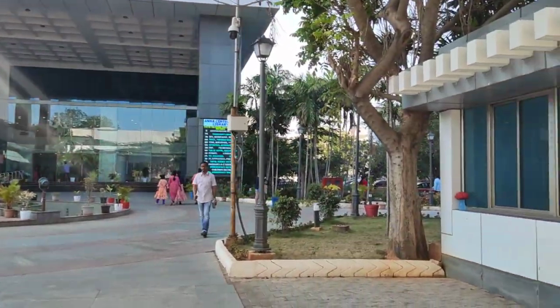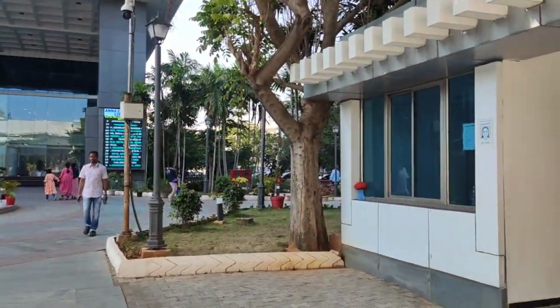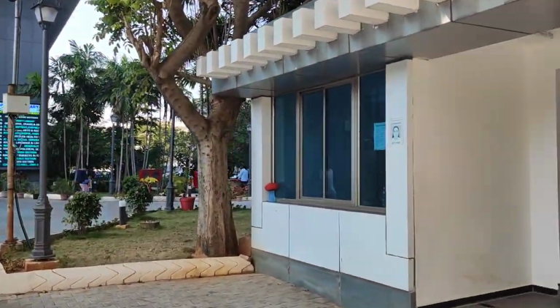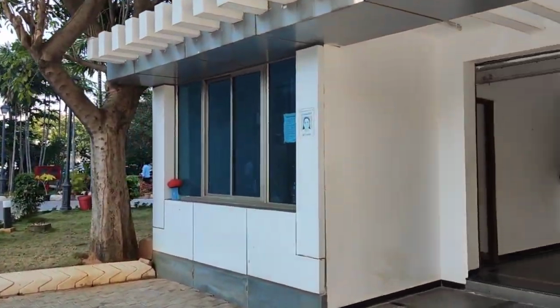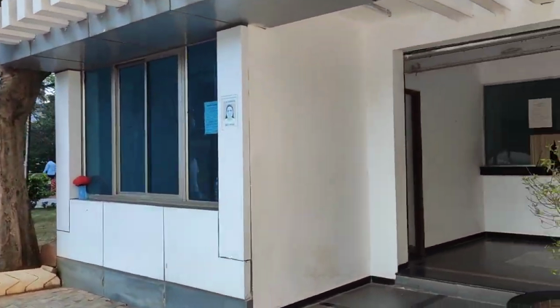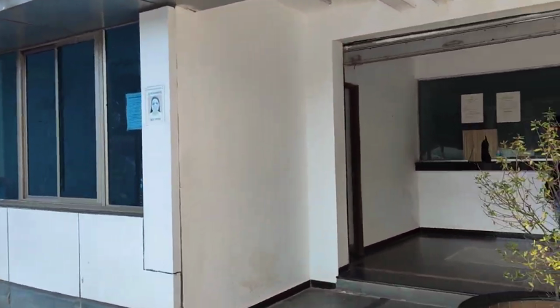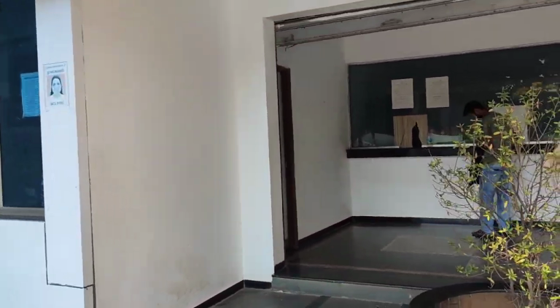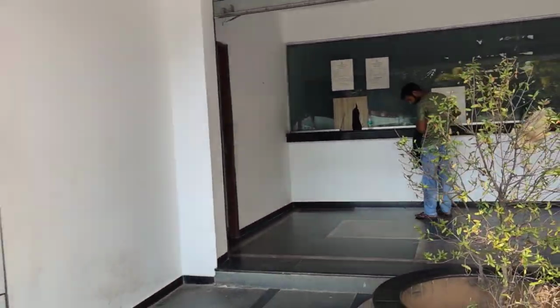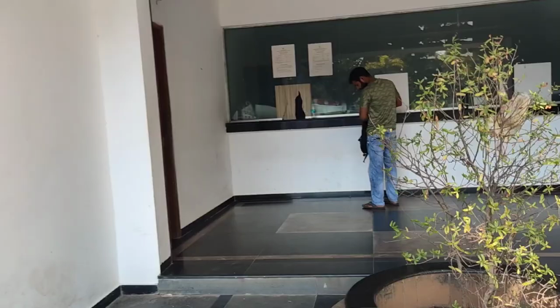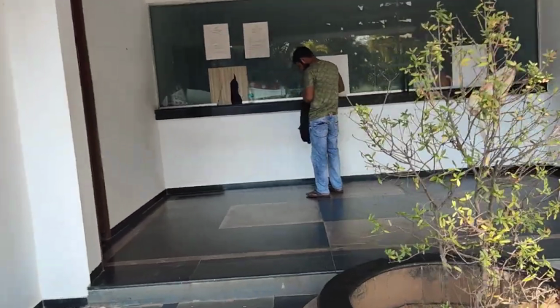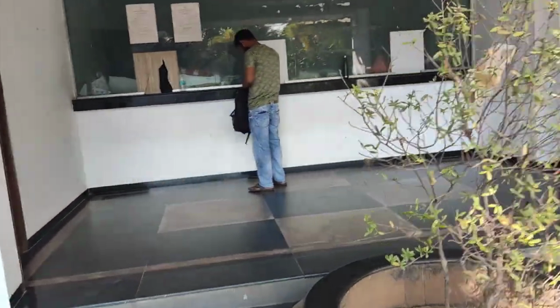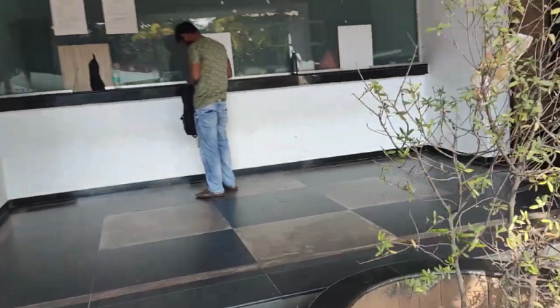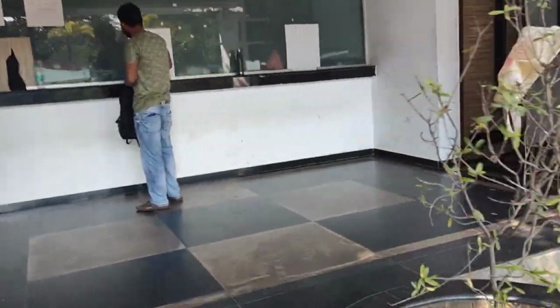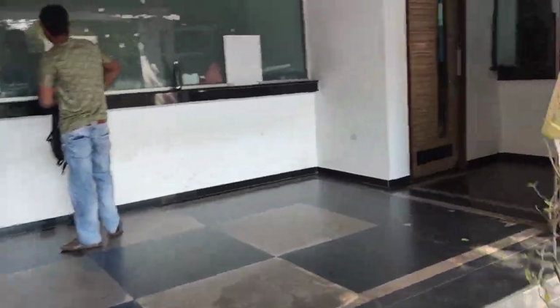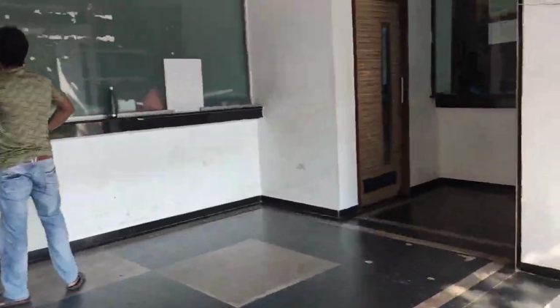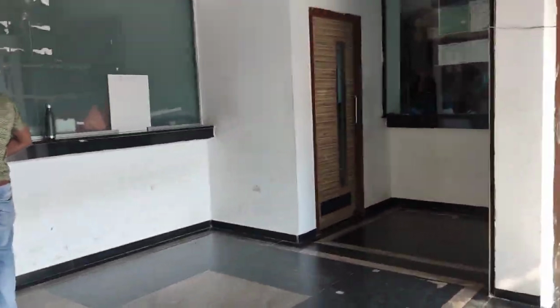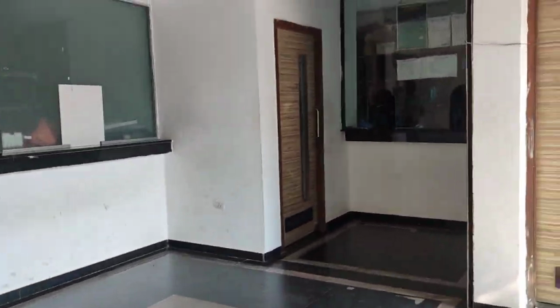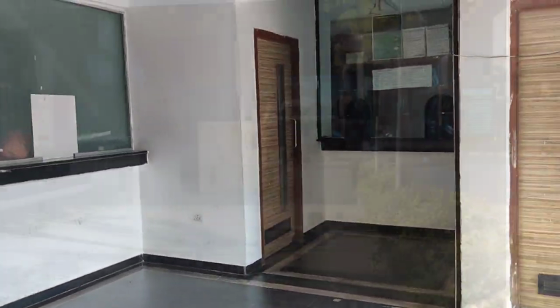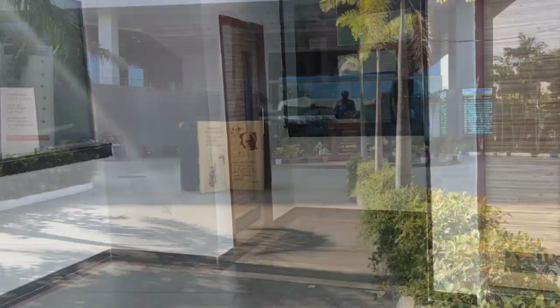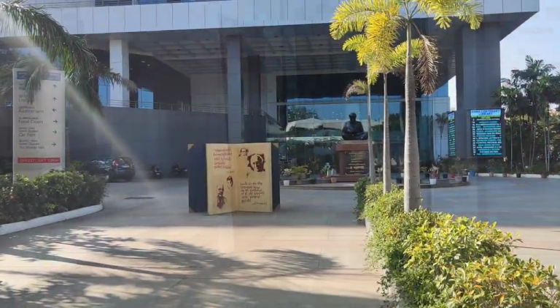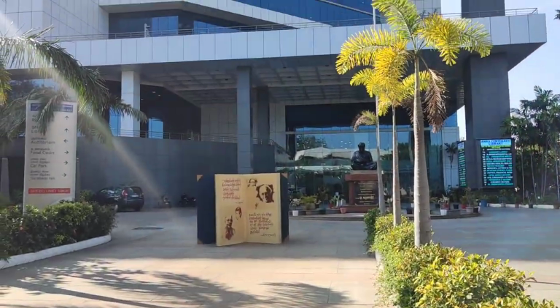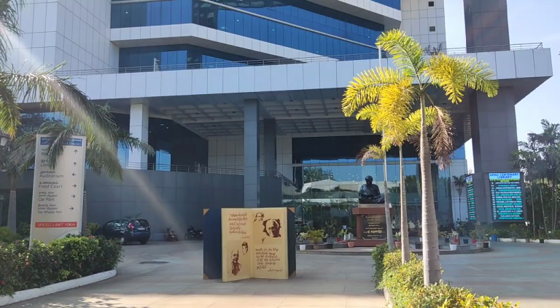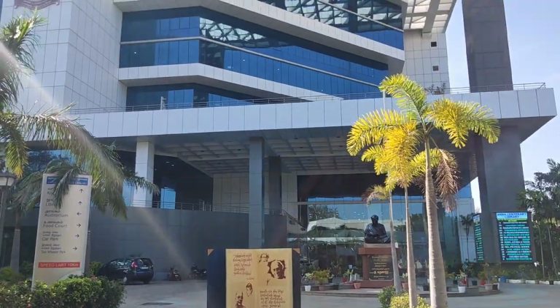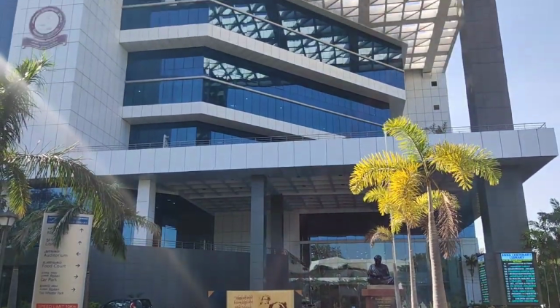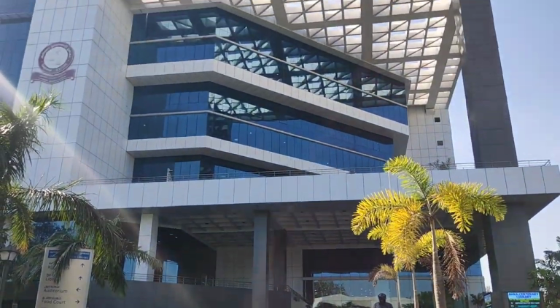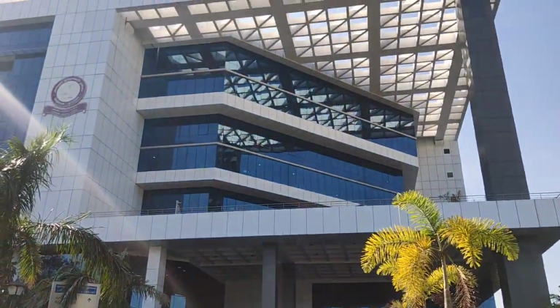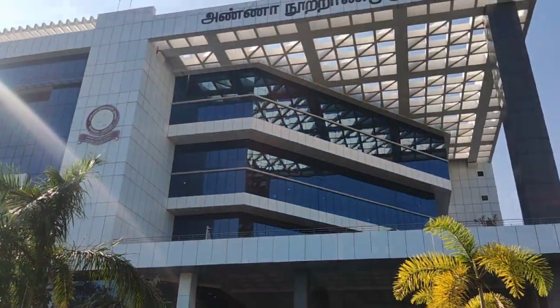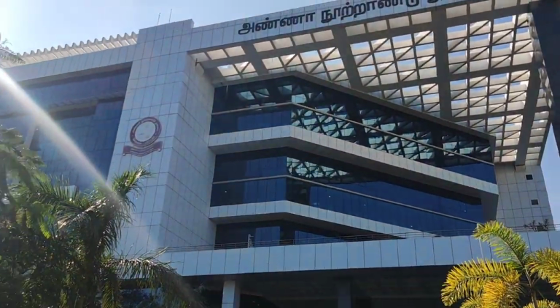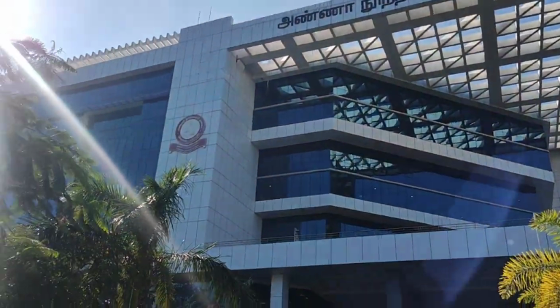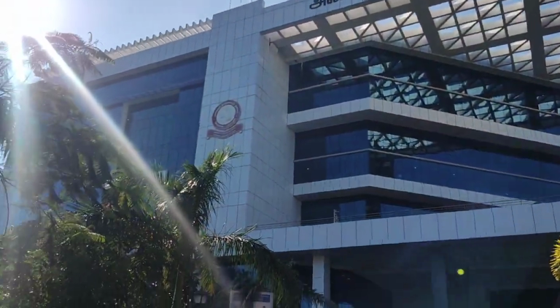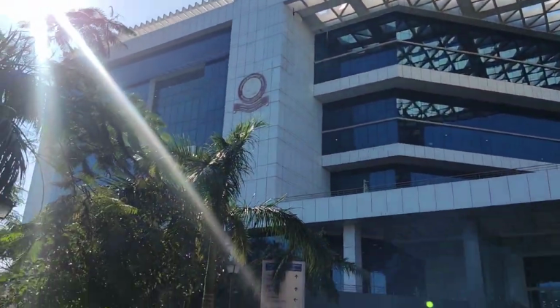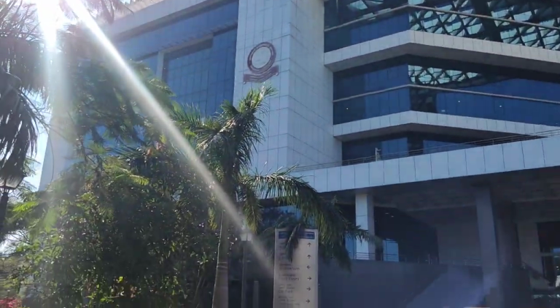On the right side we have a locker facility where we are supposed to hand in our bags. This is free of charge, and this is the pathway towards the library.